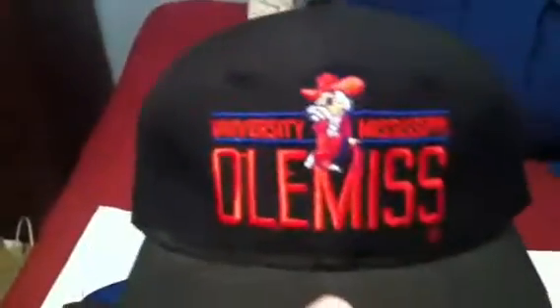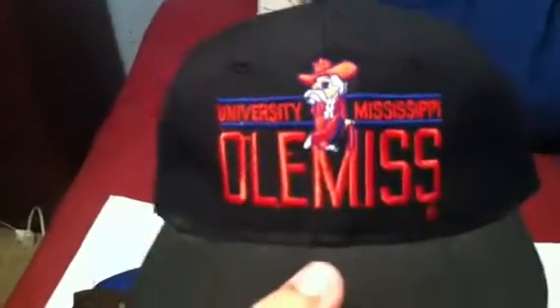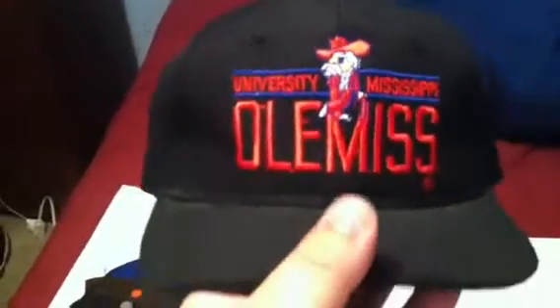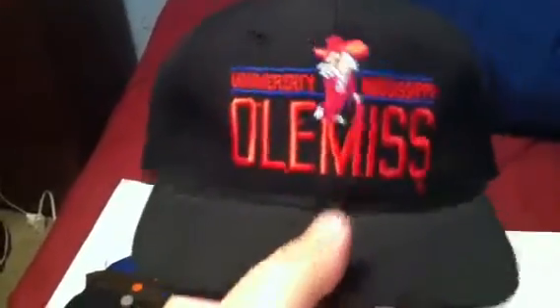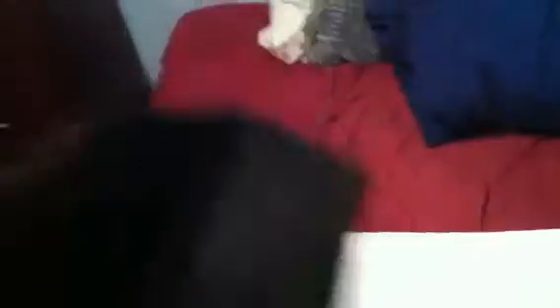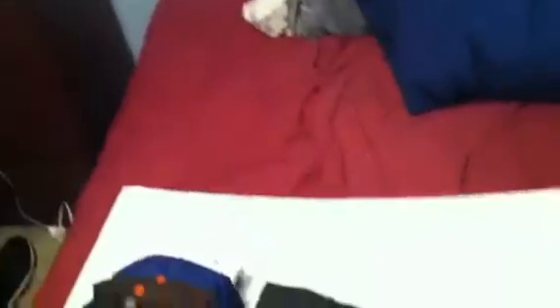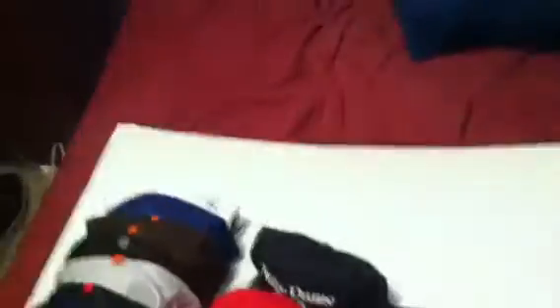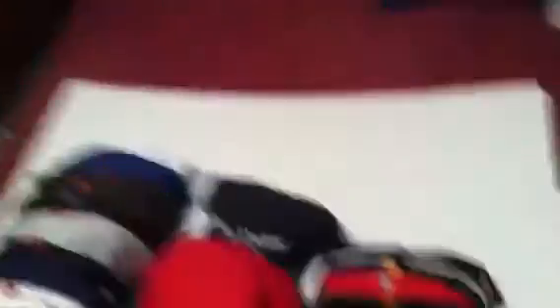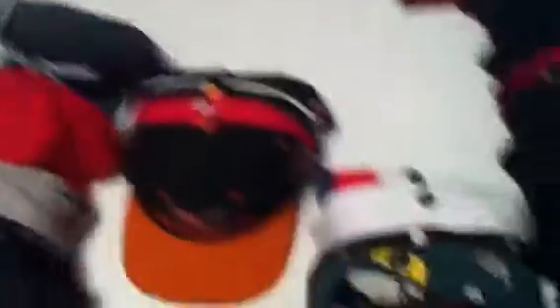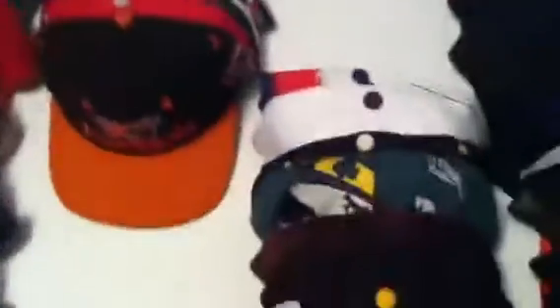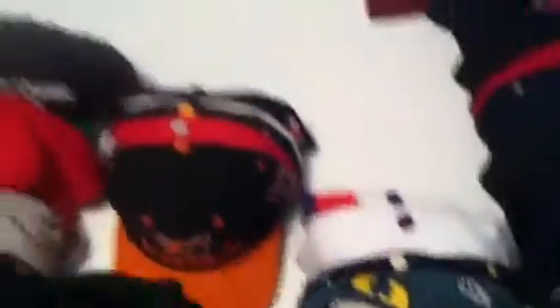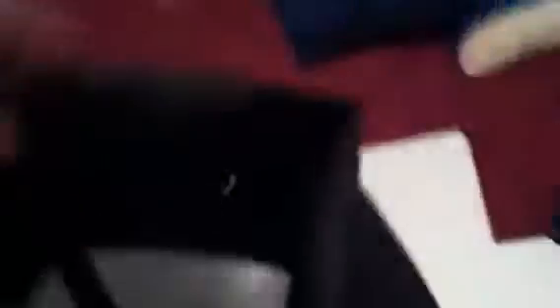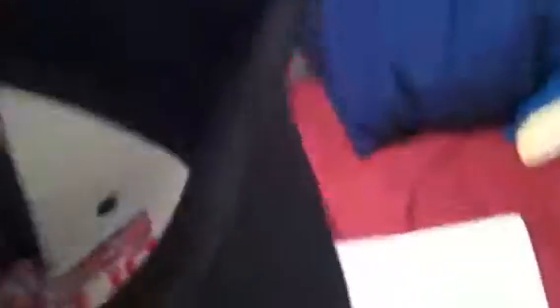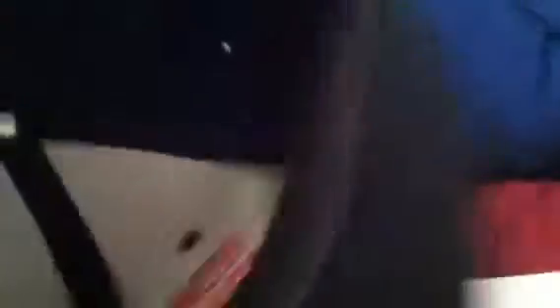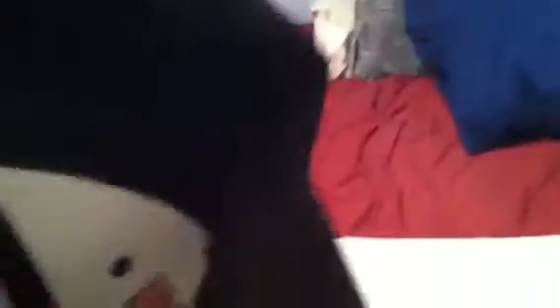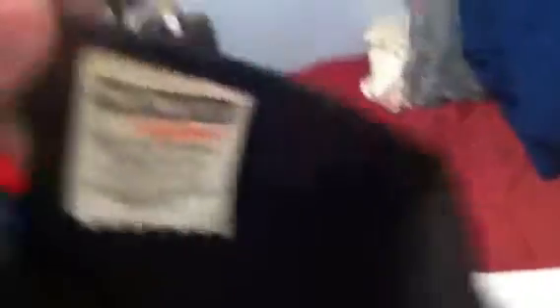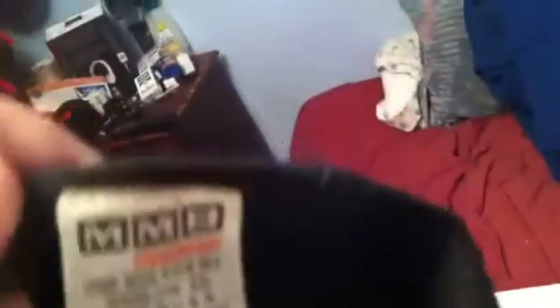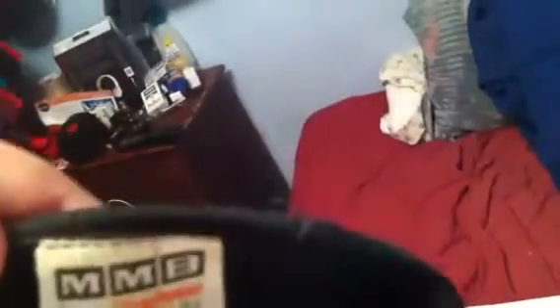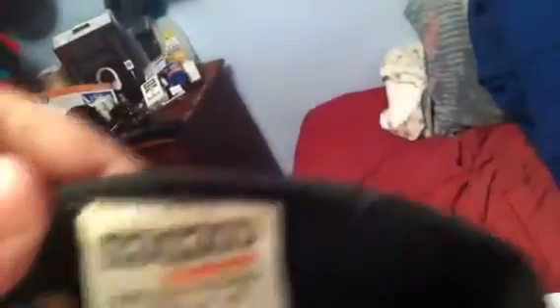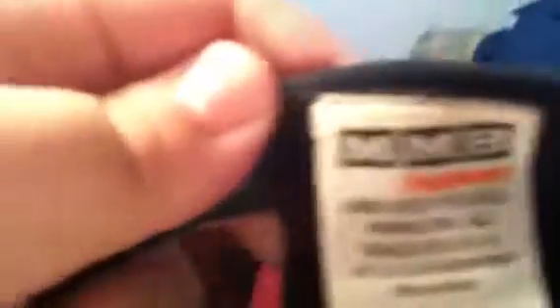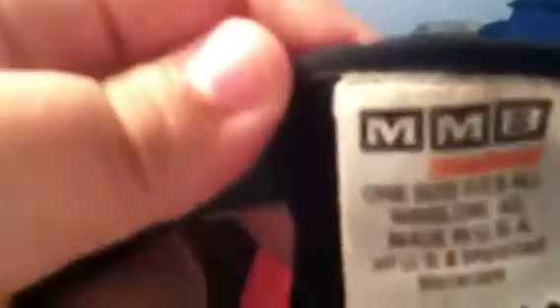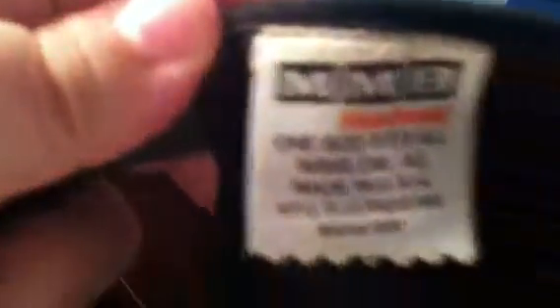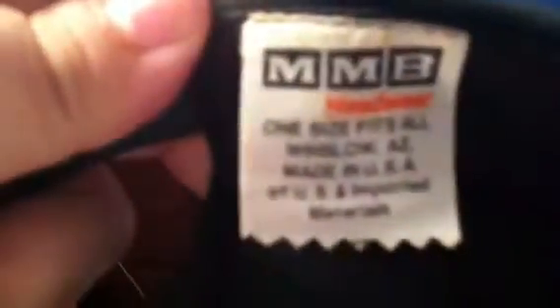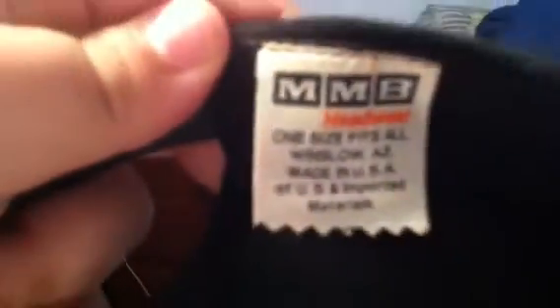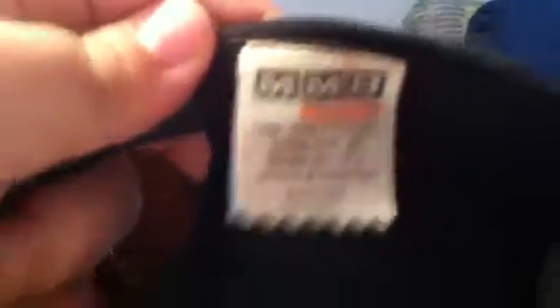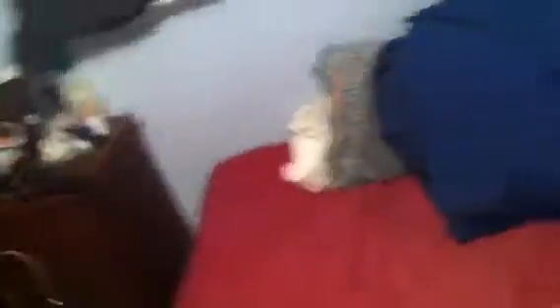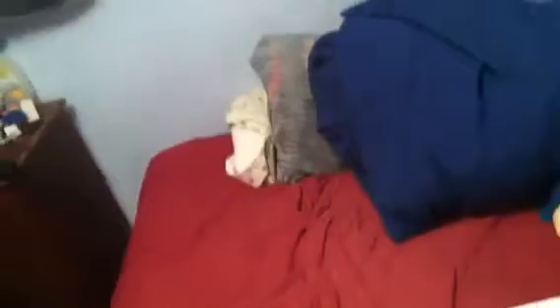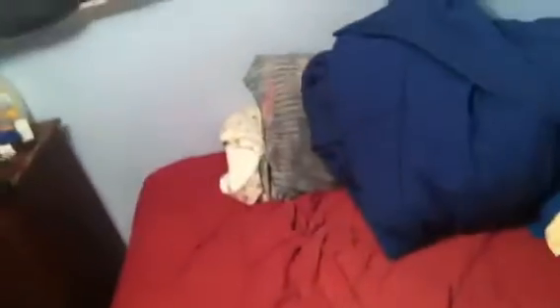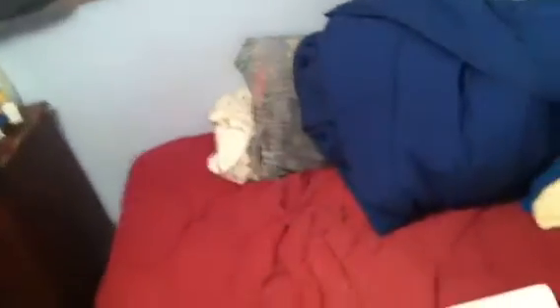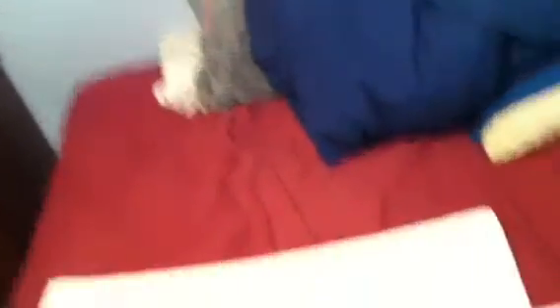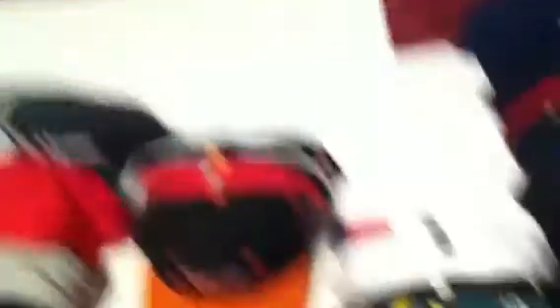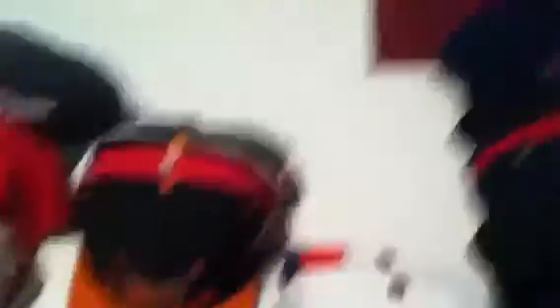University of Mississippi Old Miss, very sick, made by MMB Headwear. Black under, very sick.